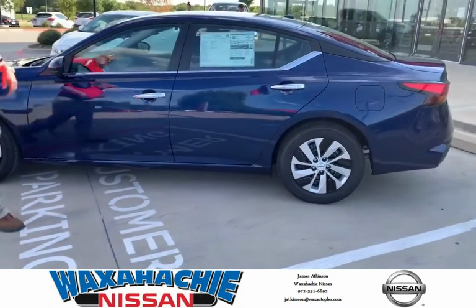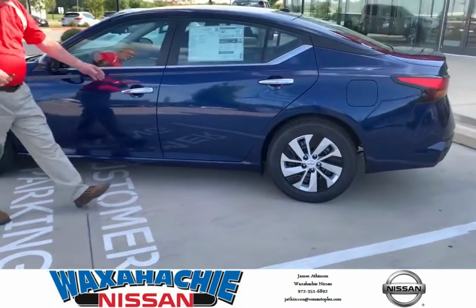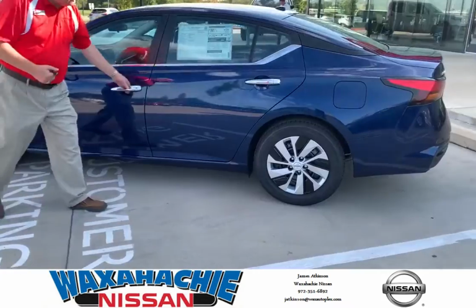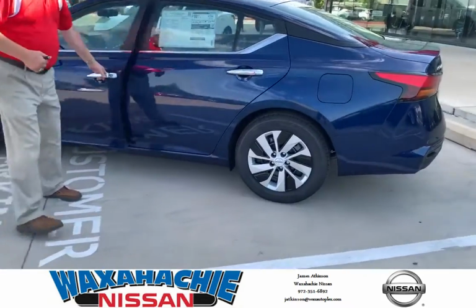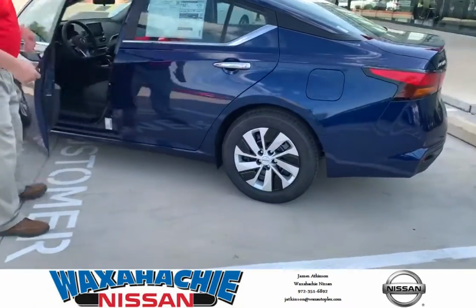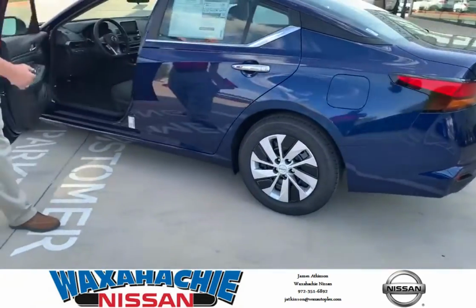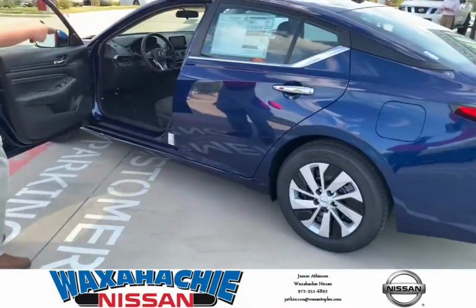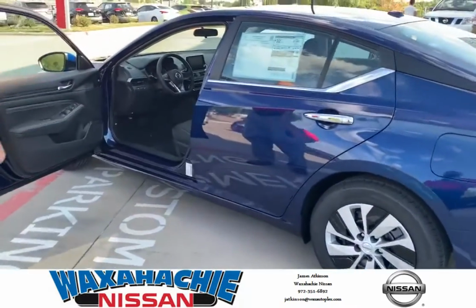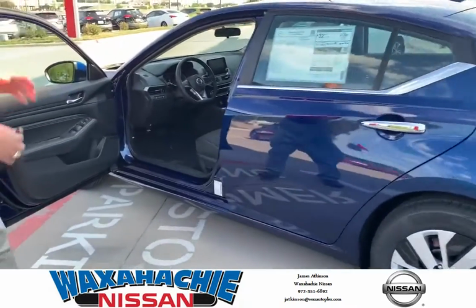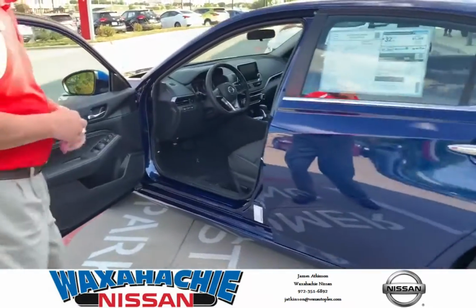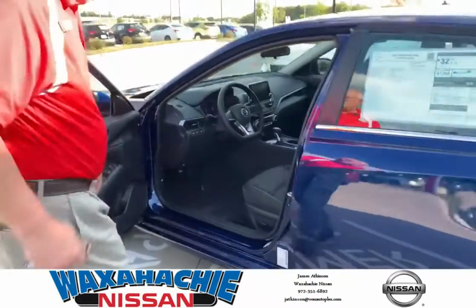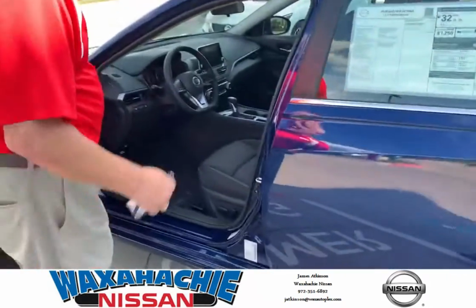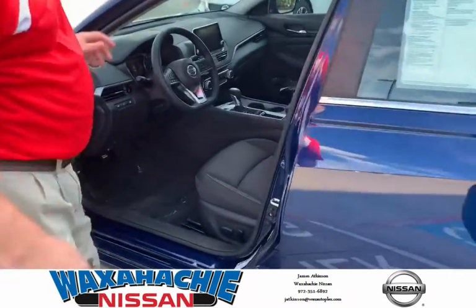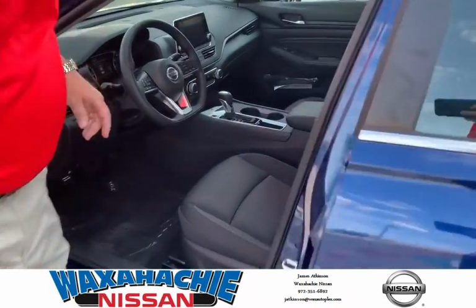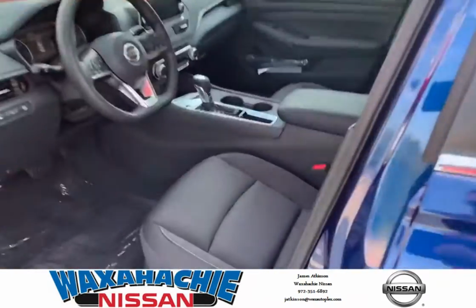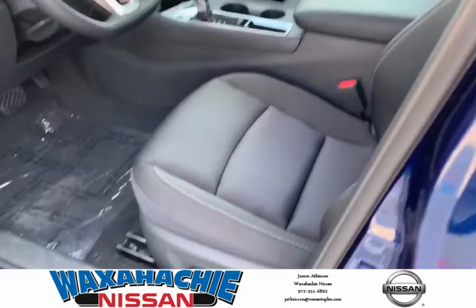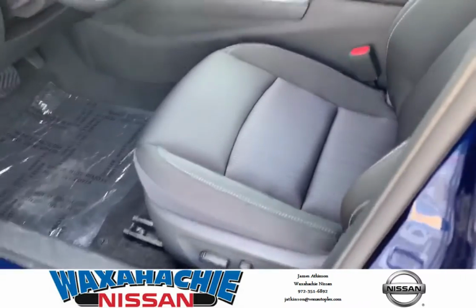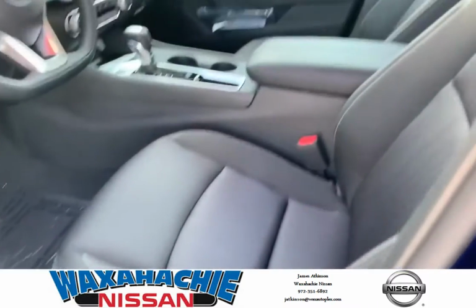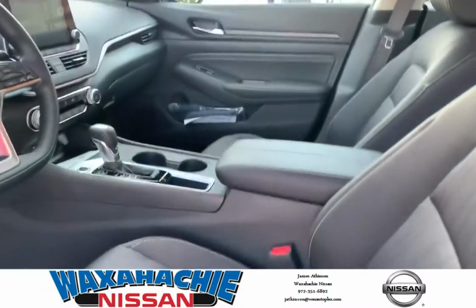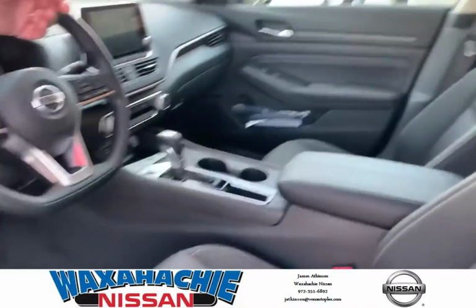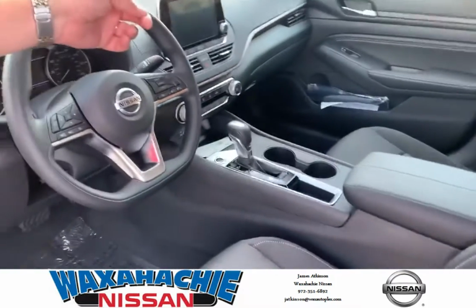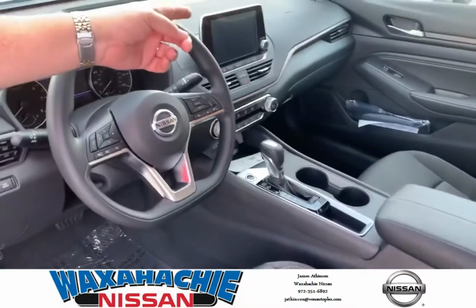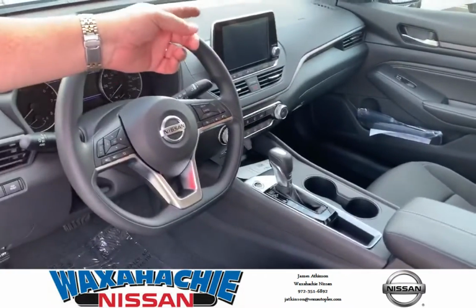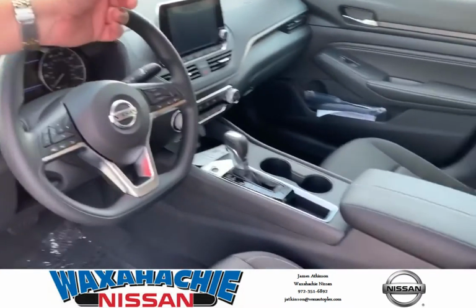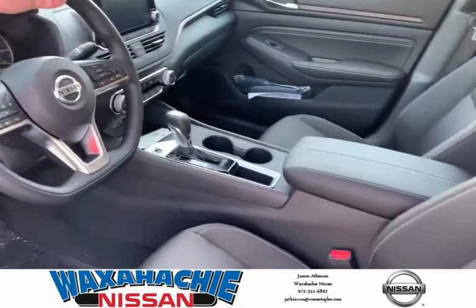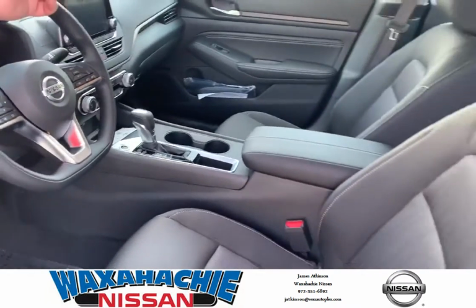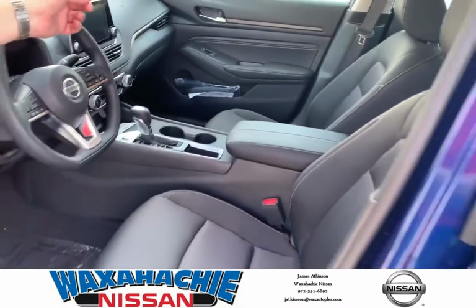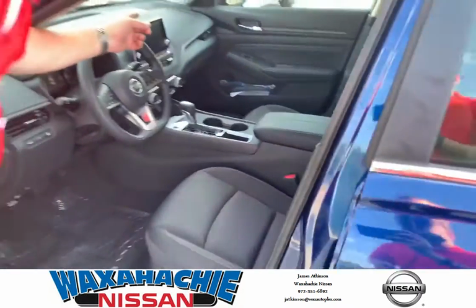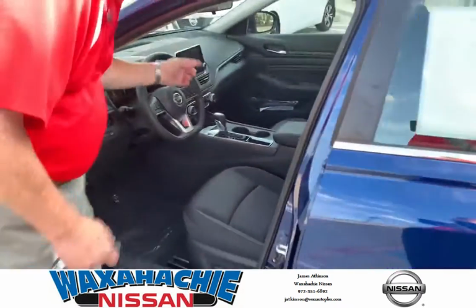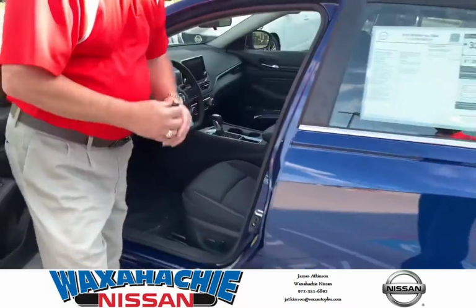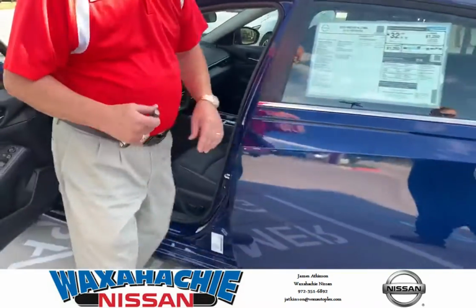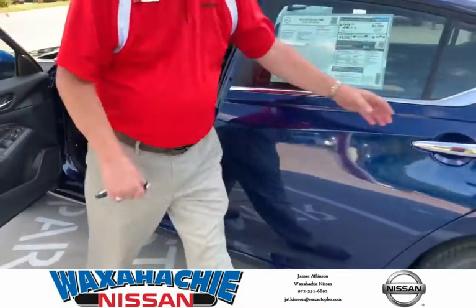Interior wise, we have power seats. We have the drive assist. We have our 8 inch display touch screen. It has Nissan Connect with Apple CarPlay. It's a great, great feature.